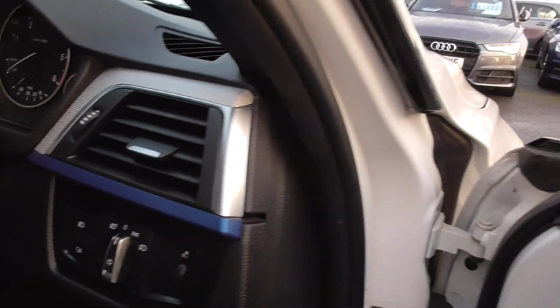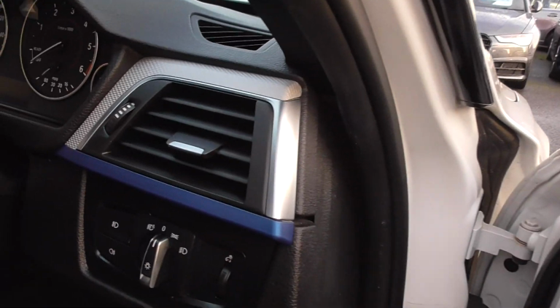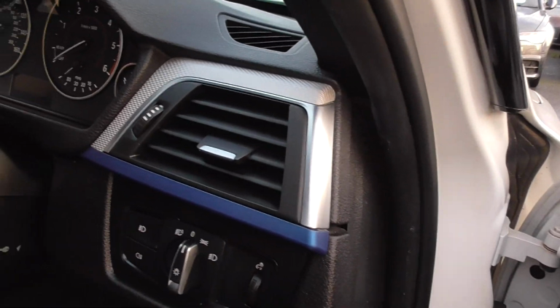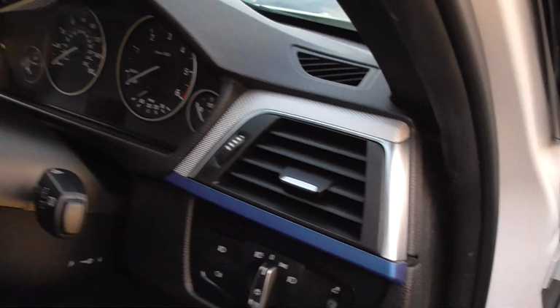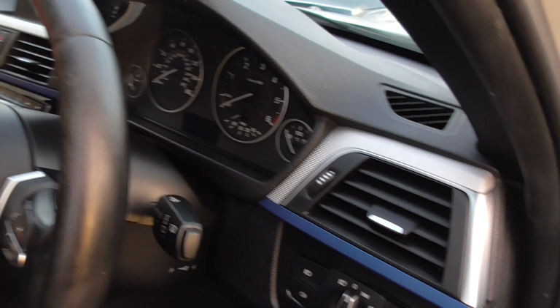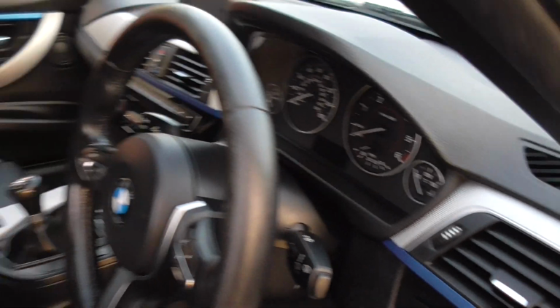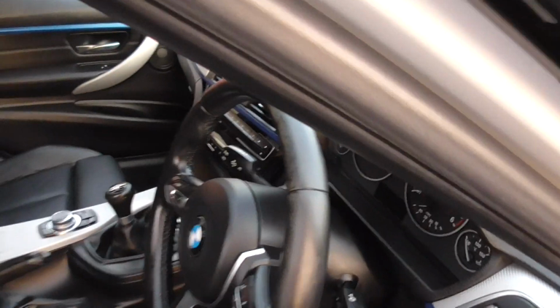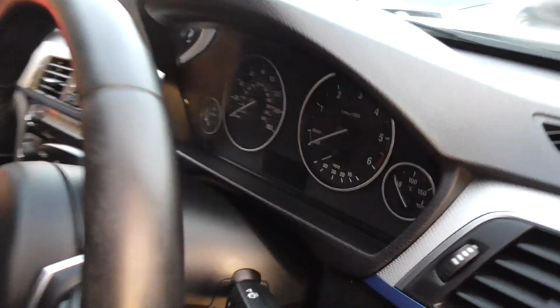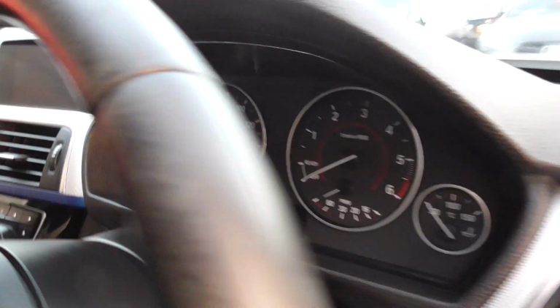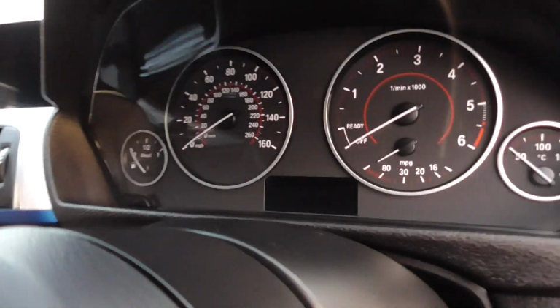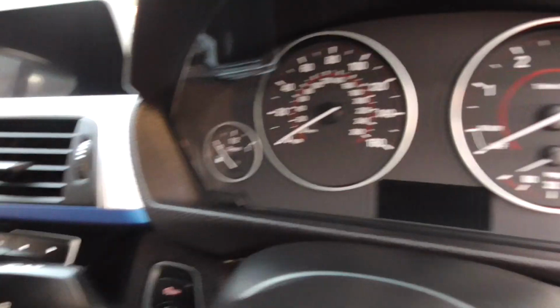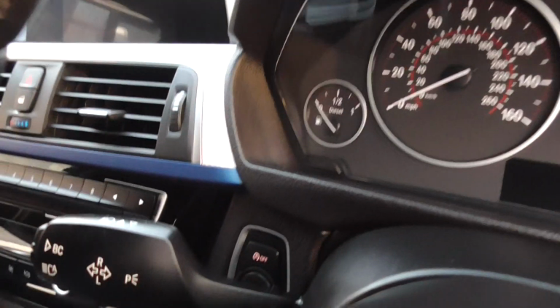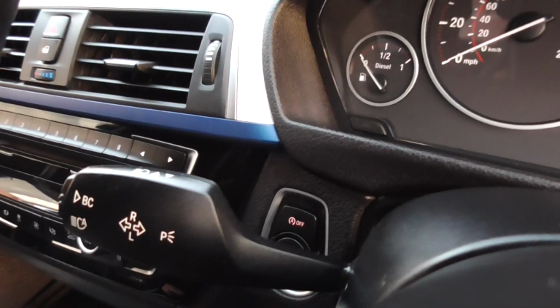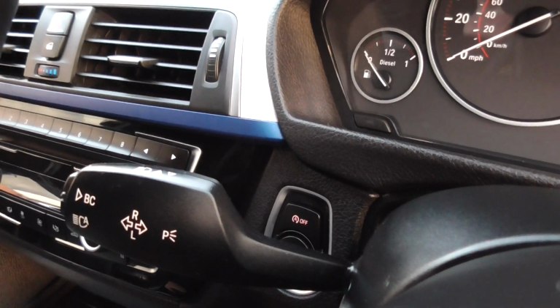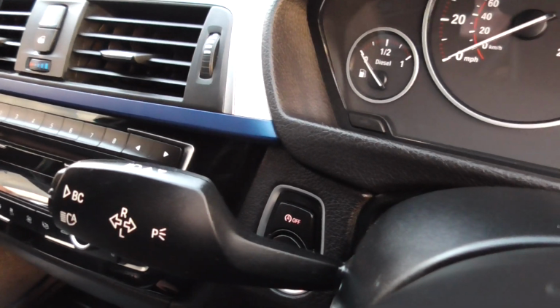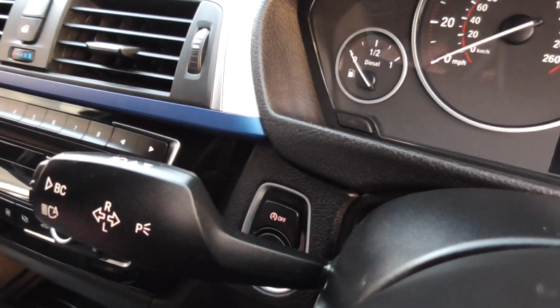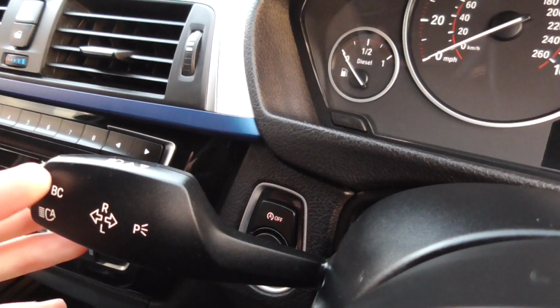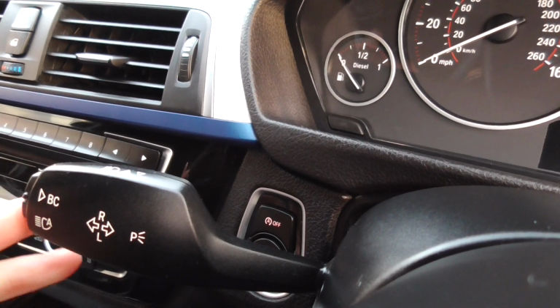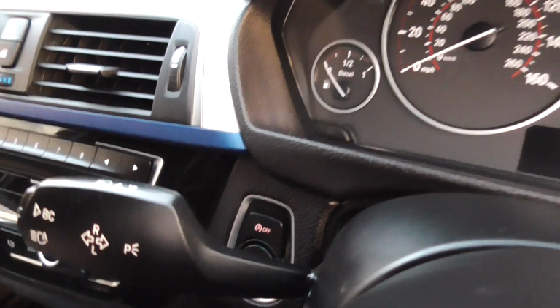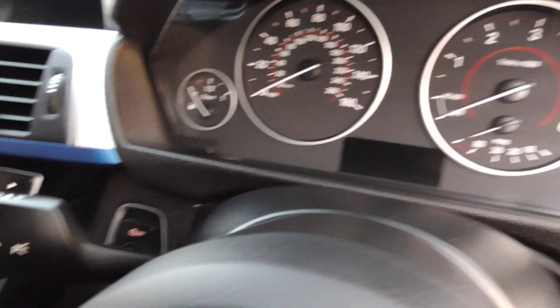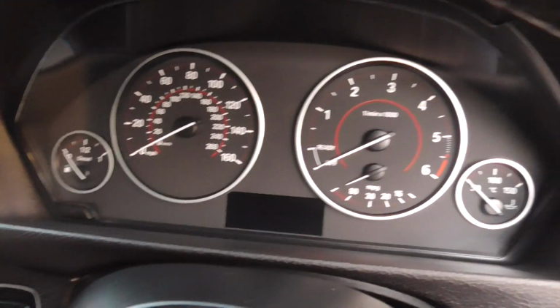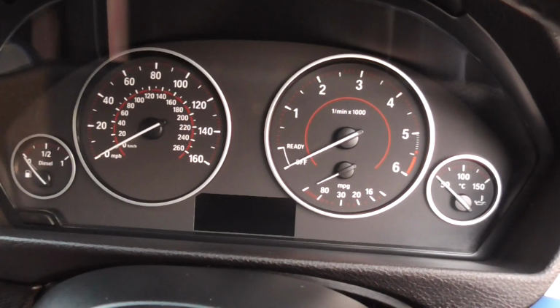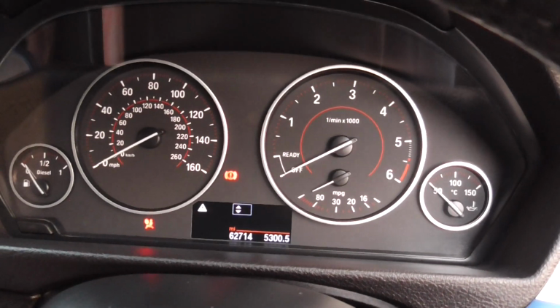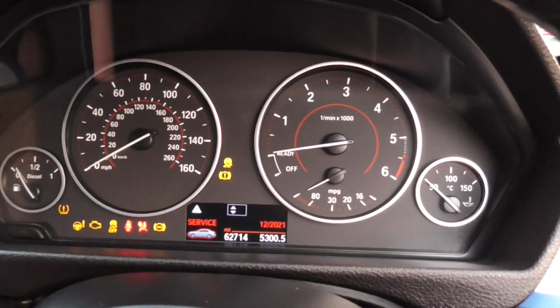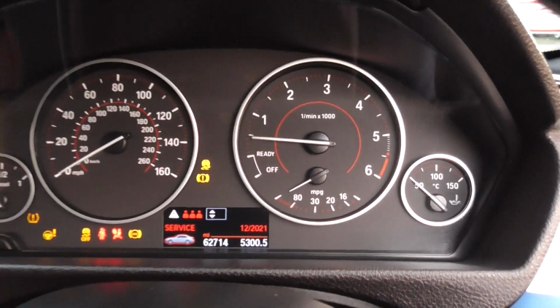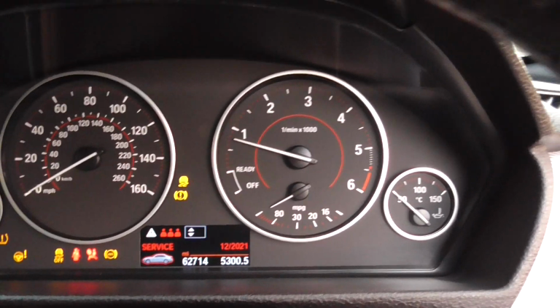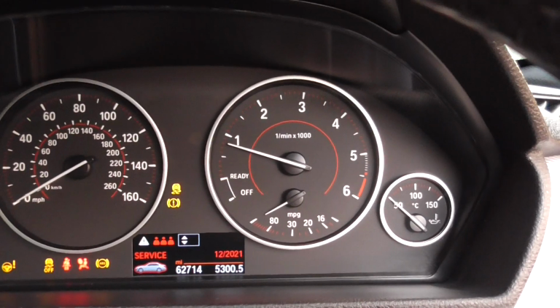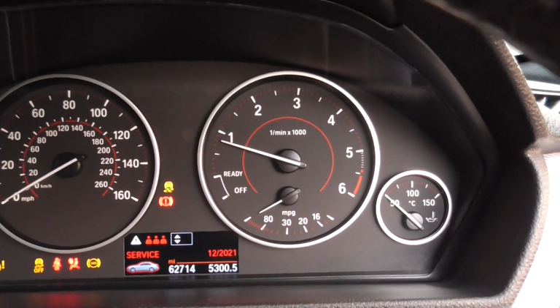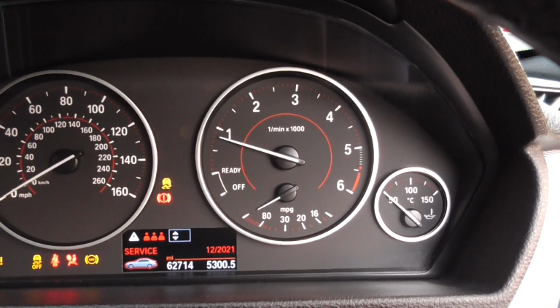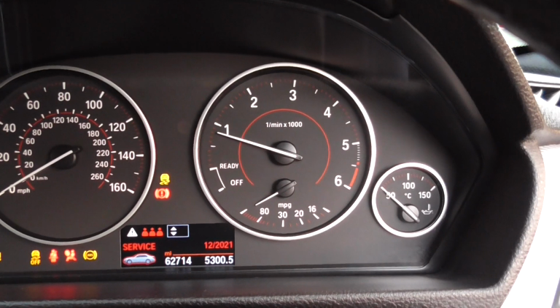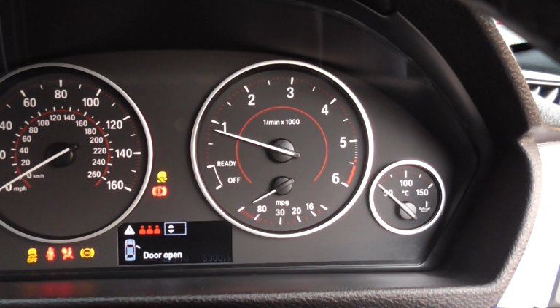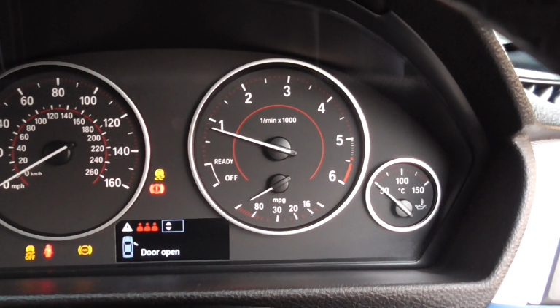The Estoril blue detail from the brake calipers is also carried internally, and then we have the Harman Kardon sound system. Automatic headlamps, automatic wipers. We also have high beam assistance — this little button here. The mileage stands at 62,000.